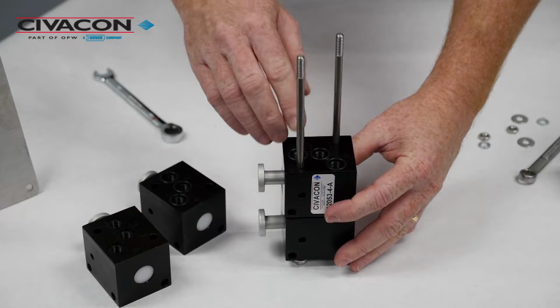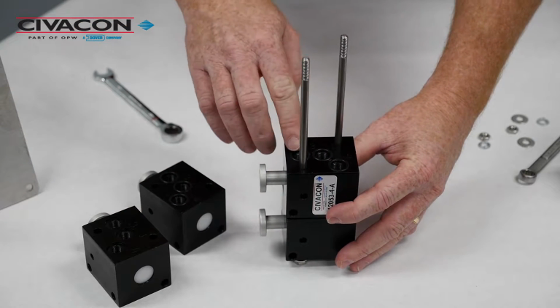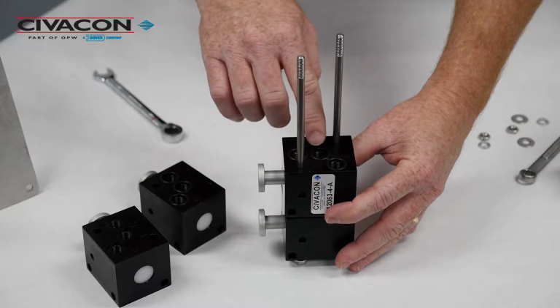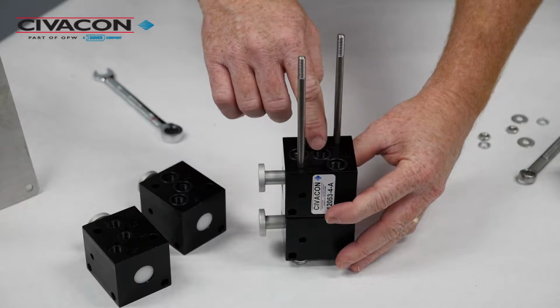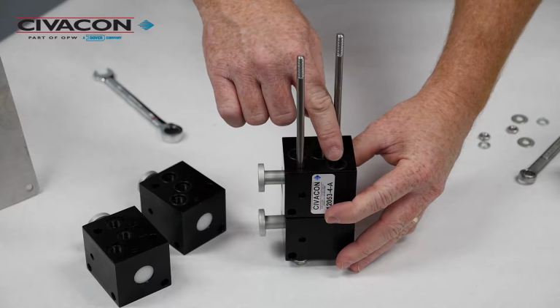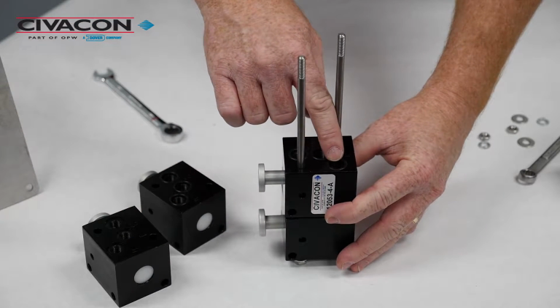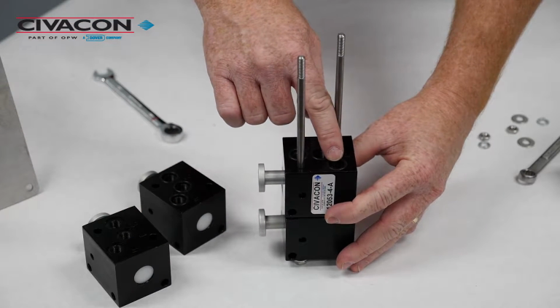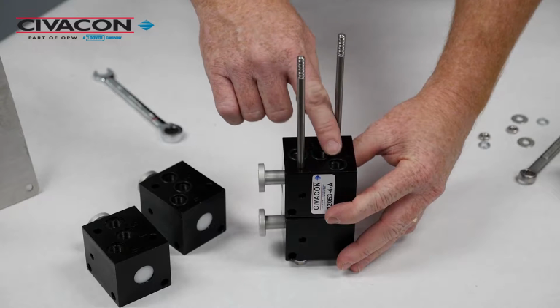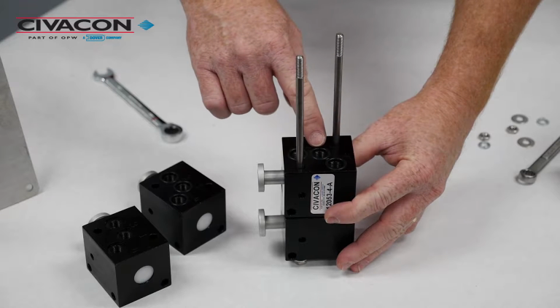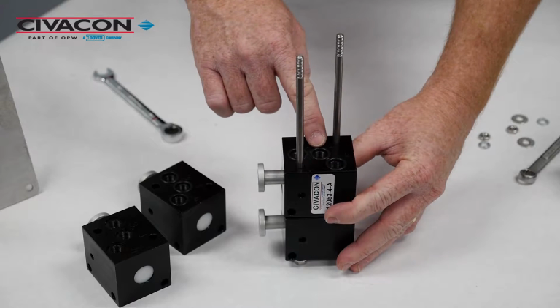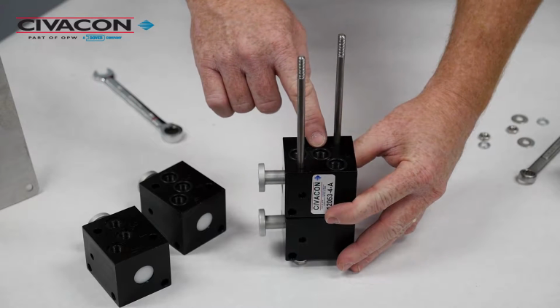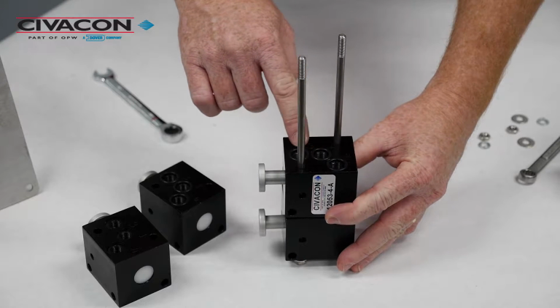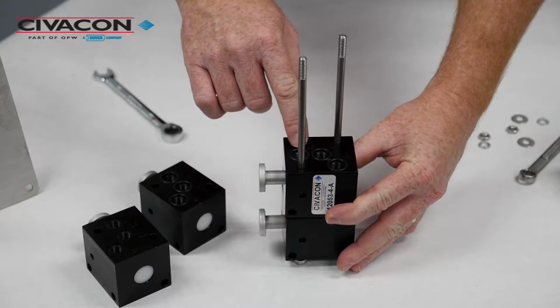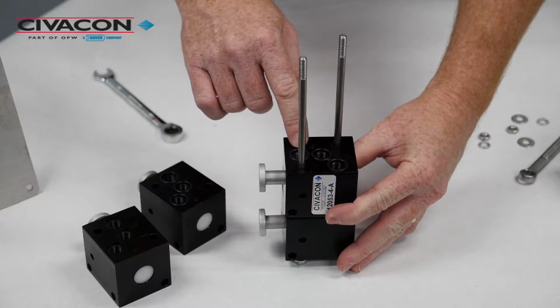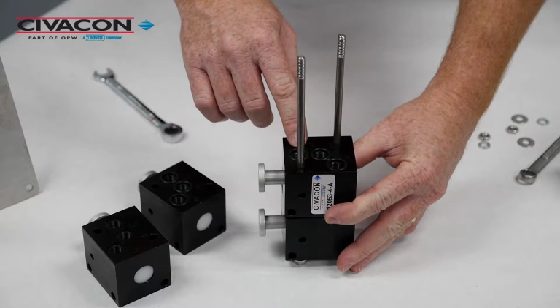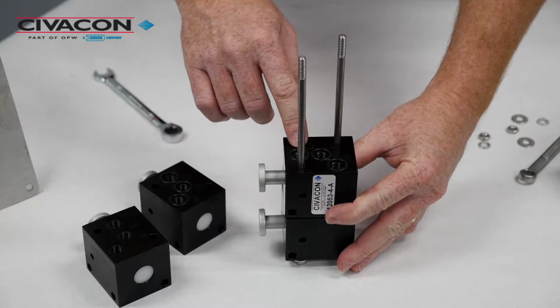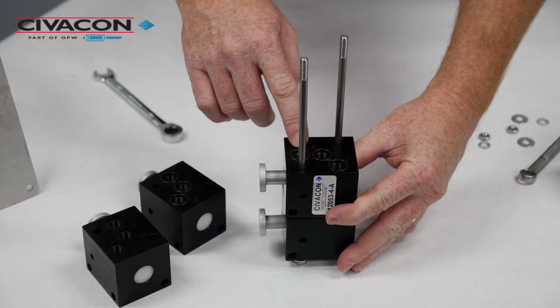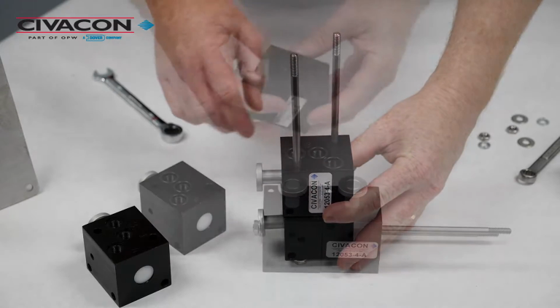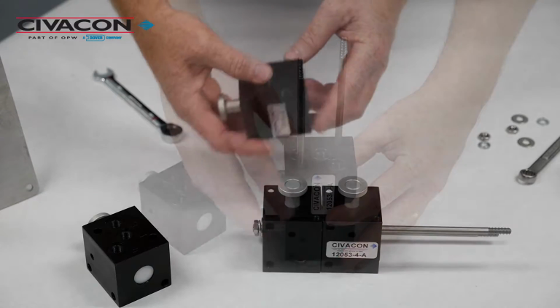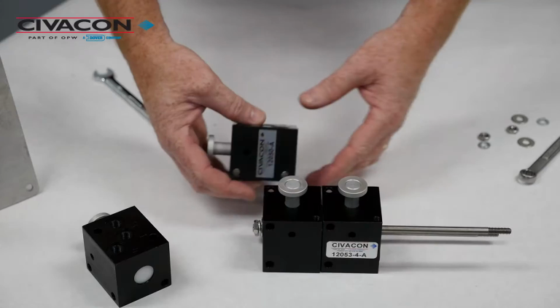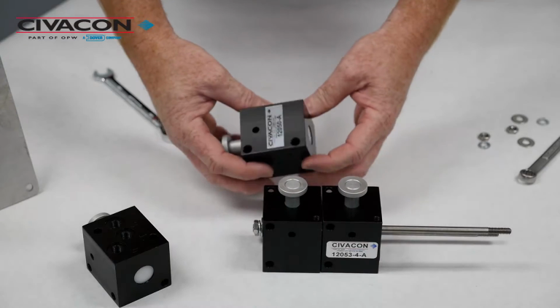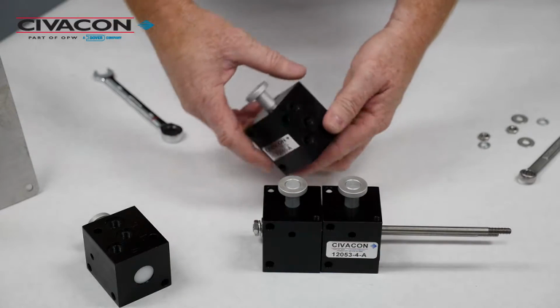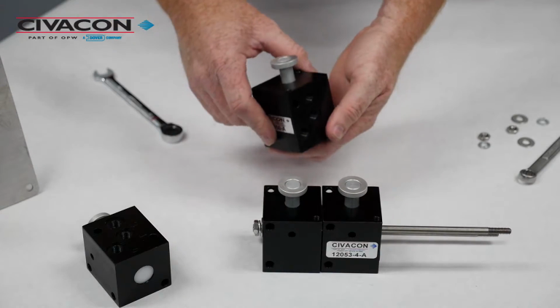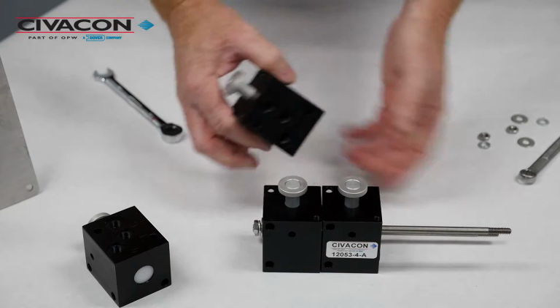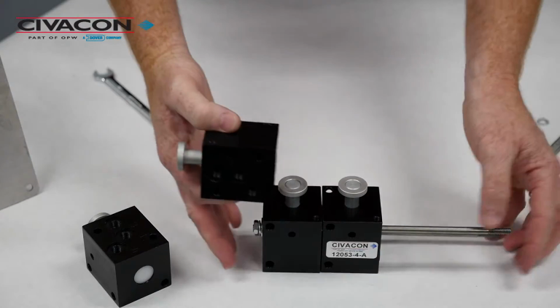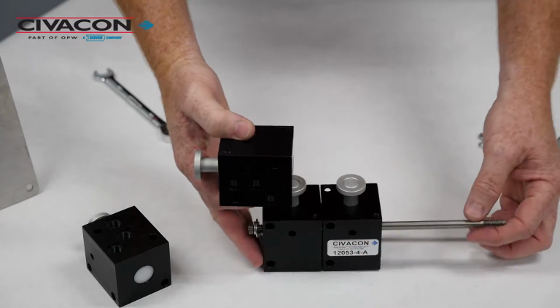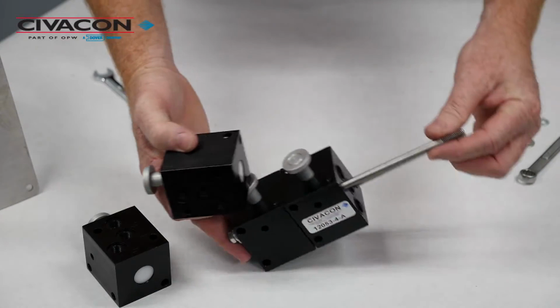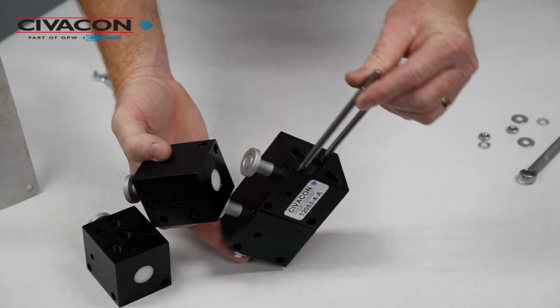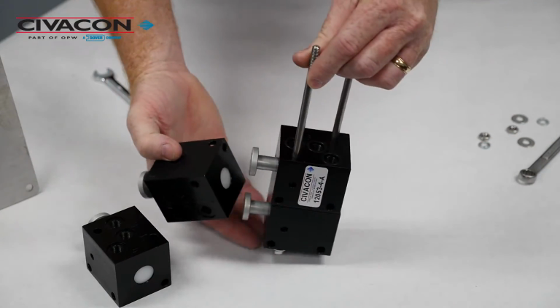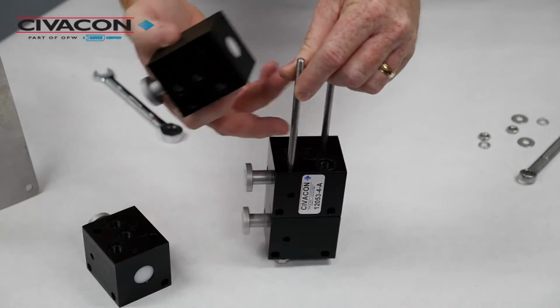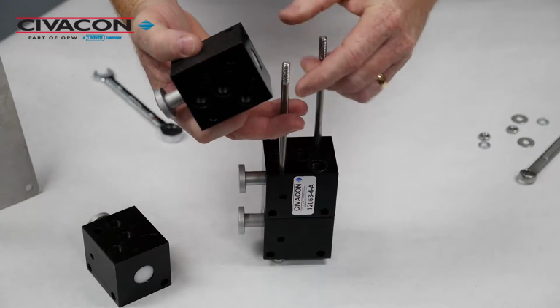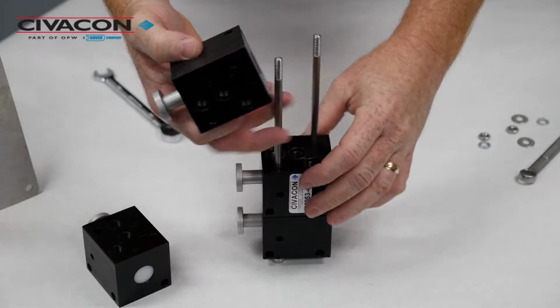Ensure that the three o-rings remain in their respective o-ring grooves on the remaining valves. We then take the replacement valve and install it in the reverse order of removal.